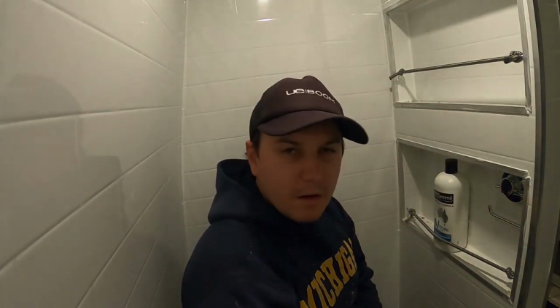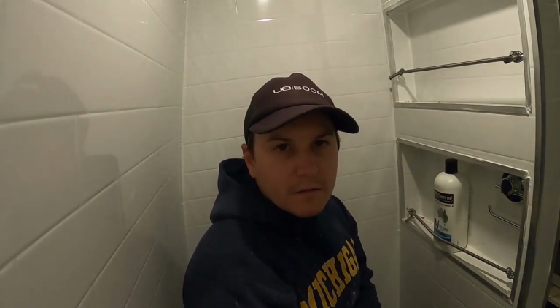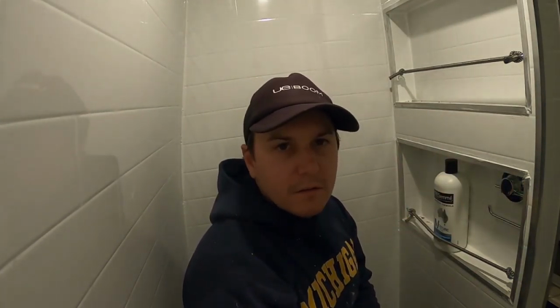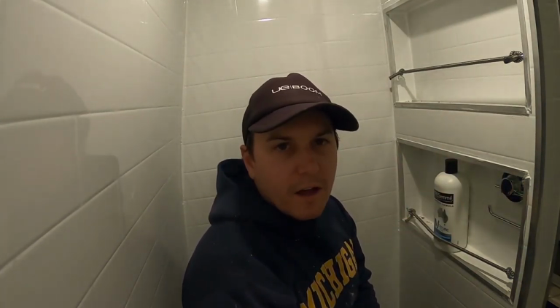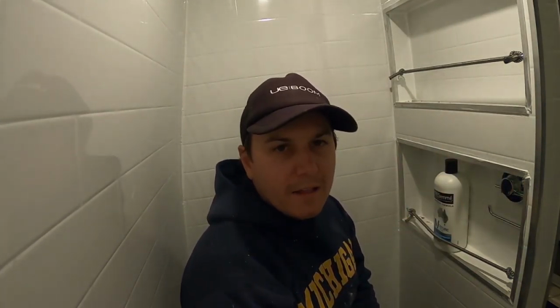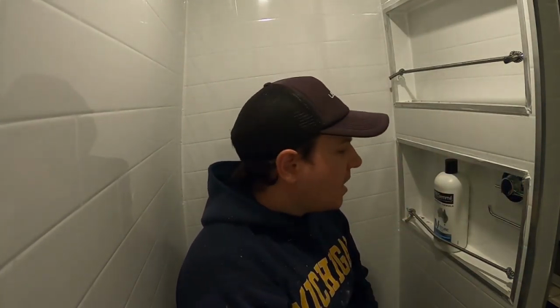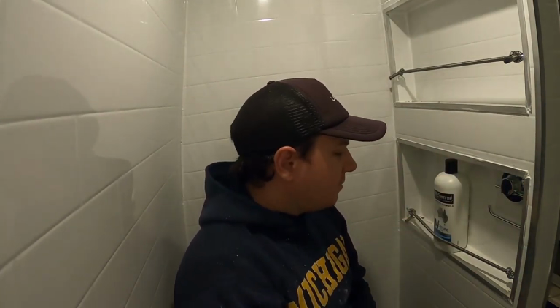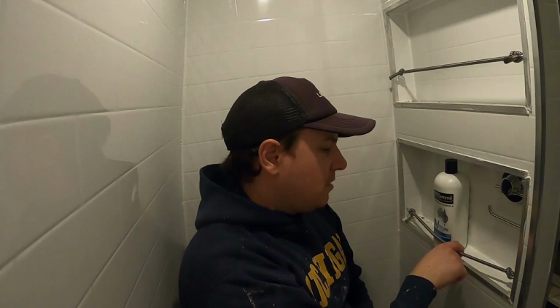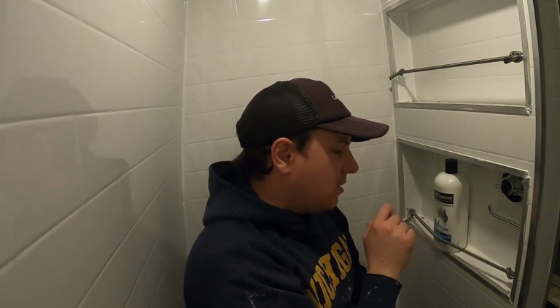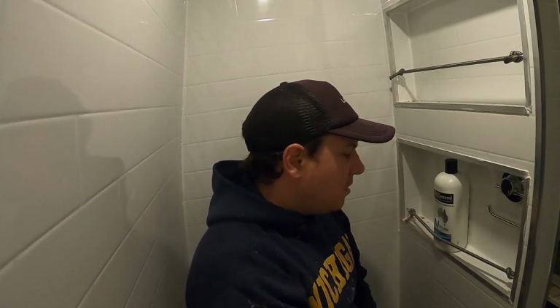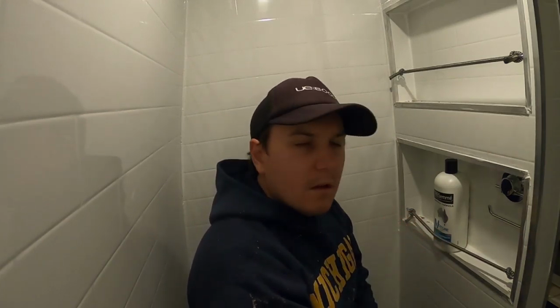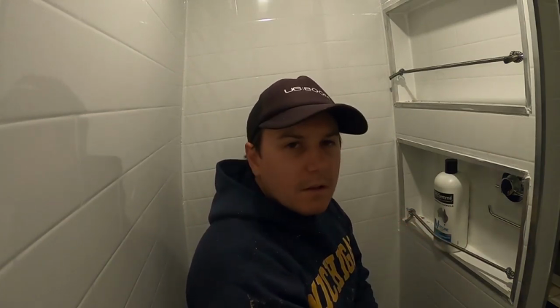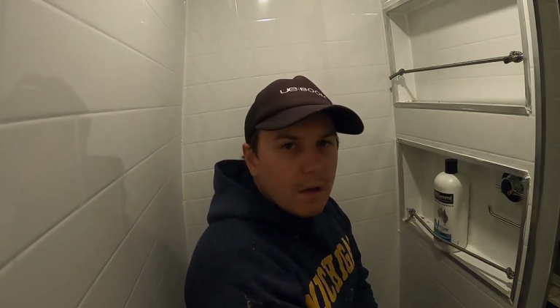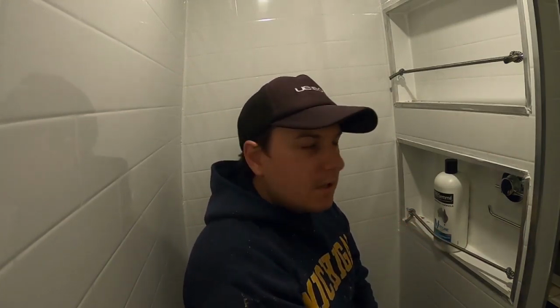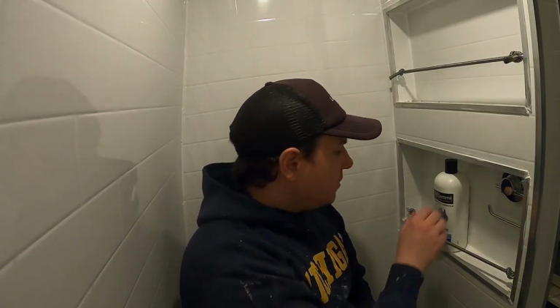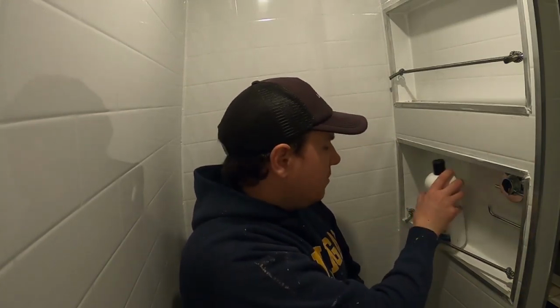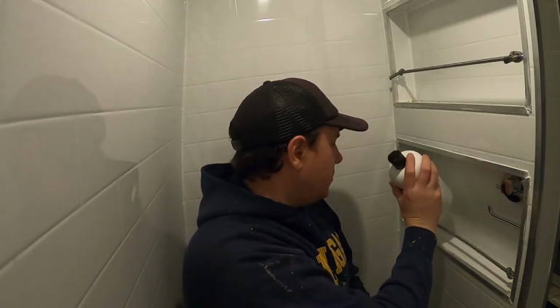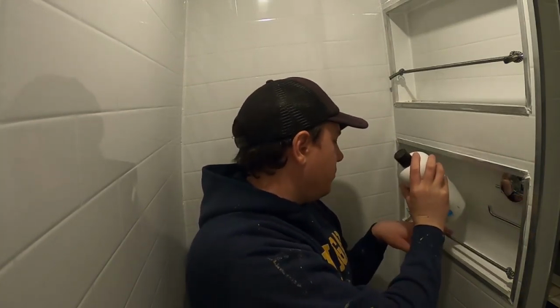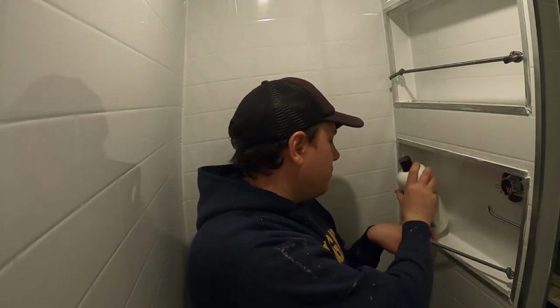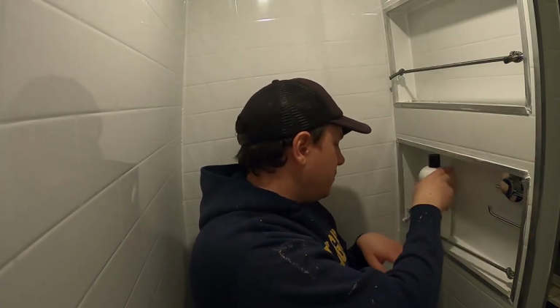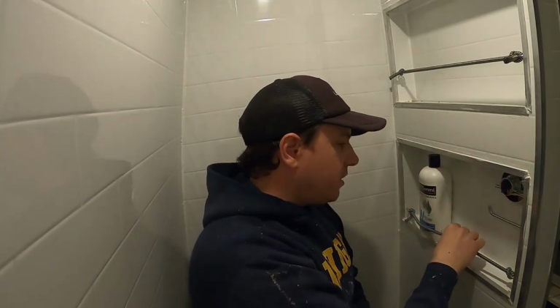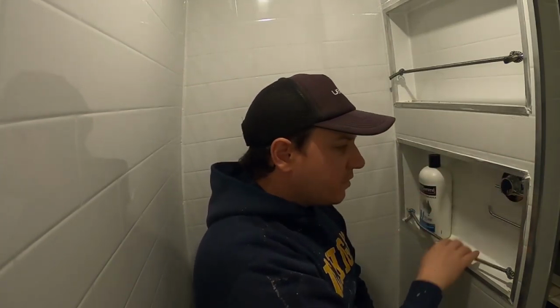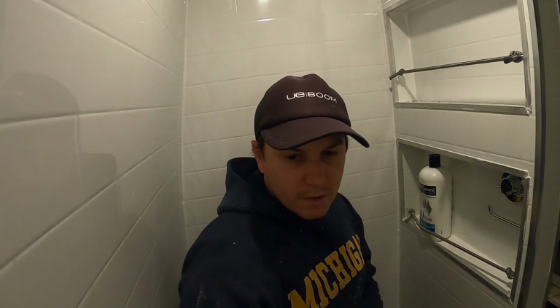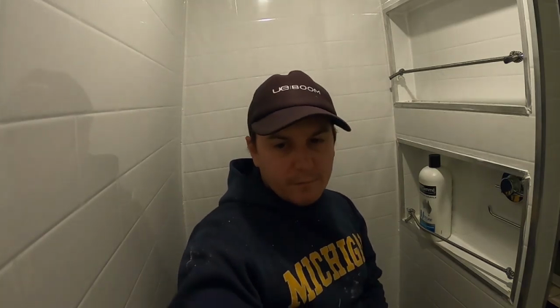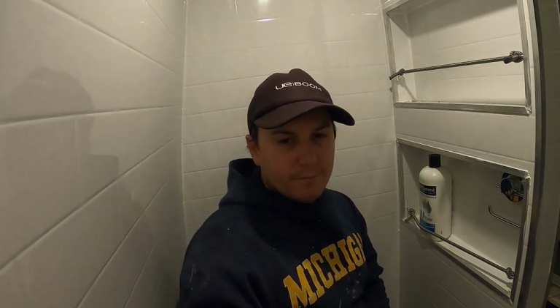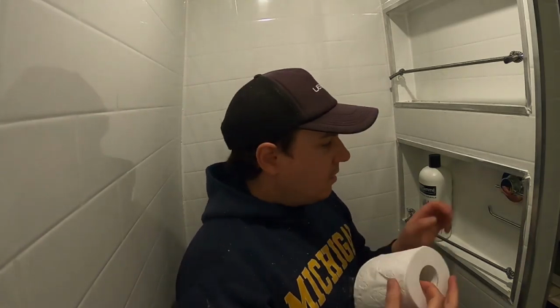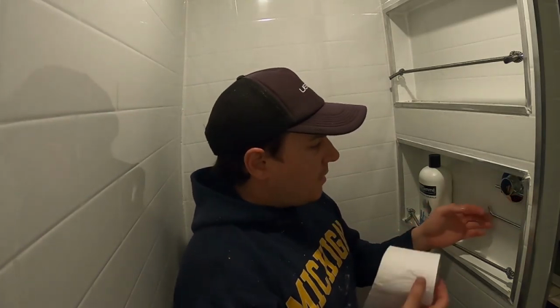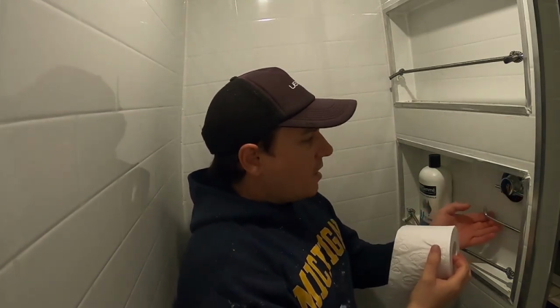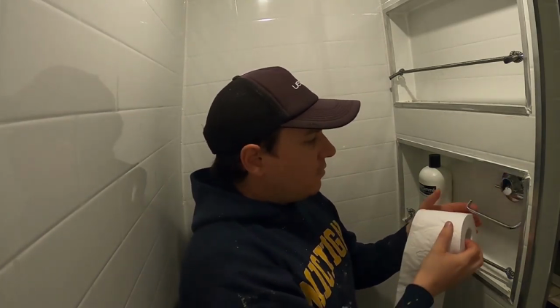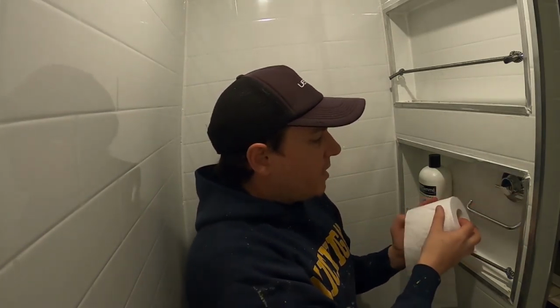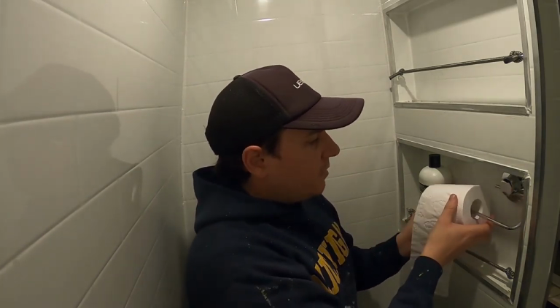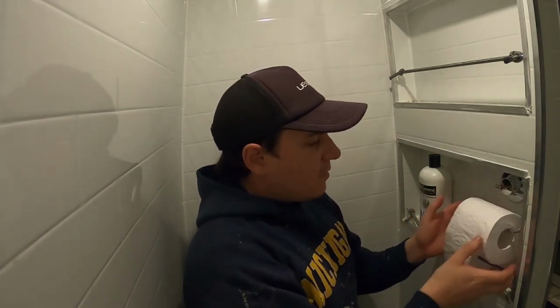Alright guys, and there you have it — nice and tight bungee cord to keep your shampoo bottles and whatever else you want to put in here. I have my toilet paper in here as well.